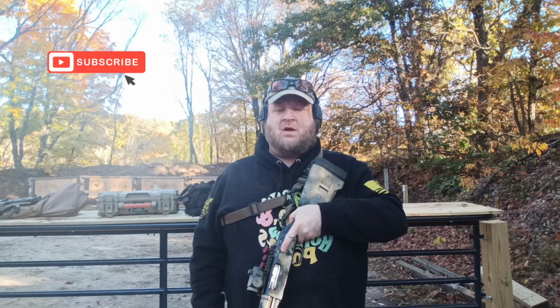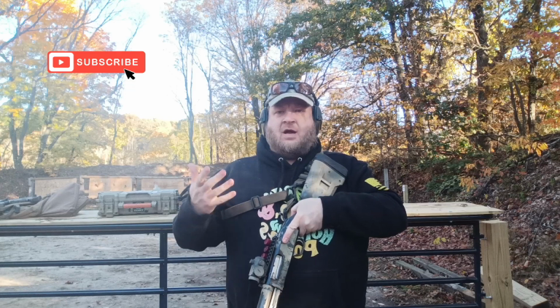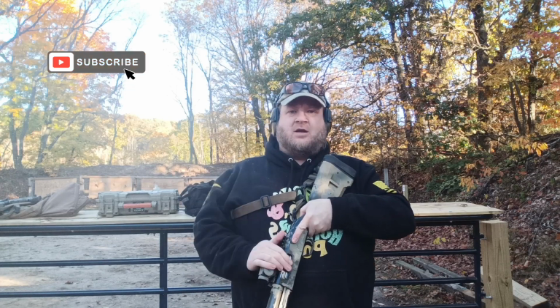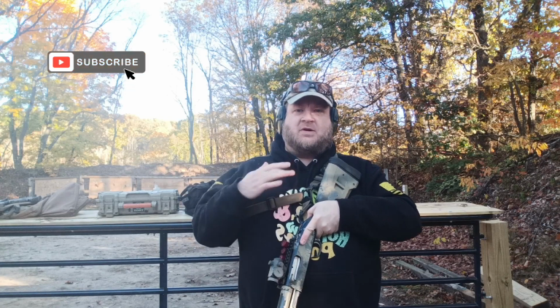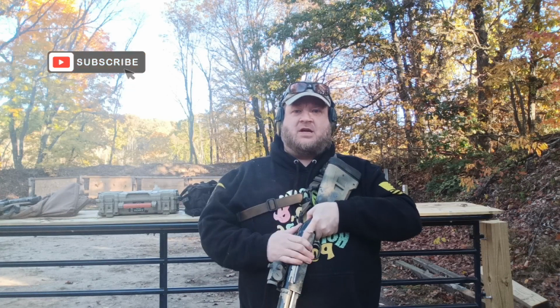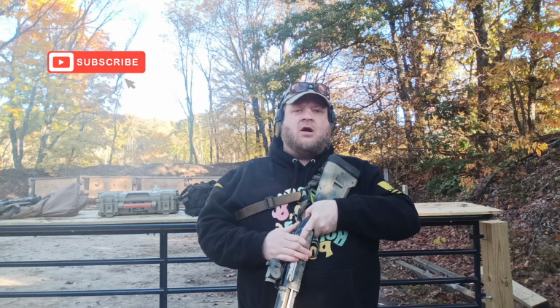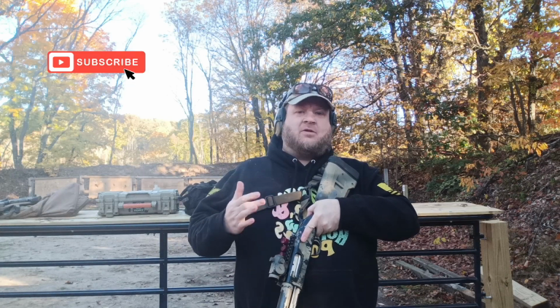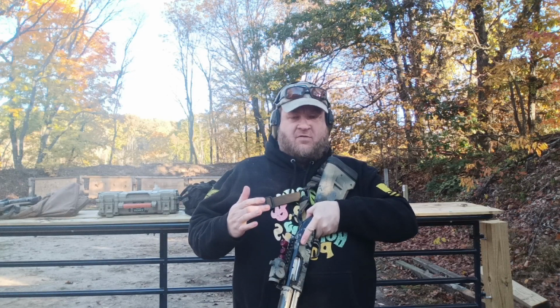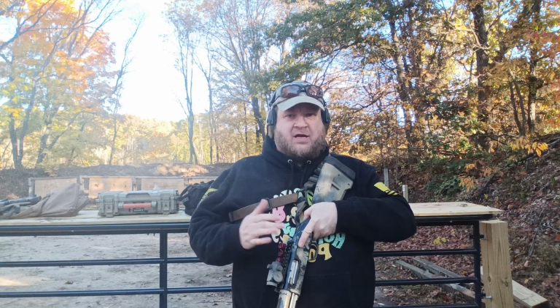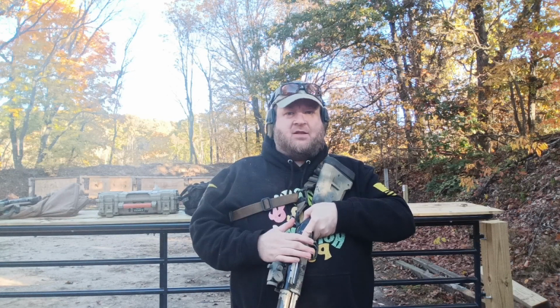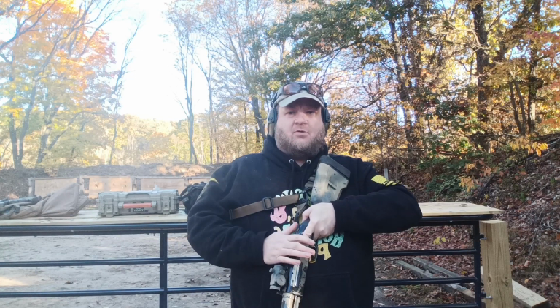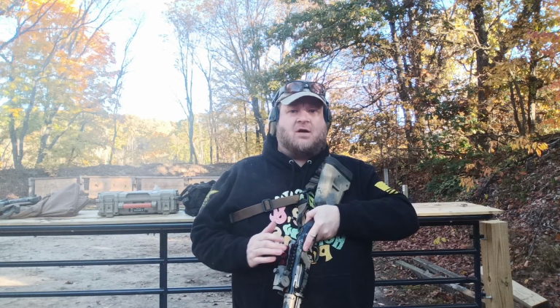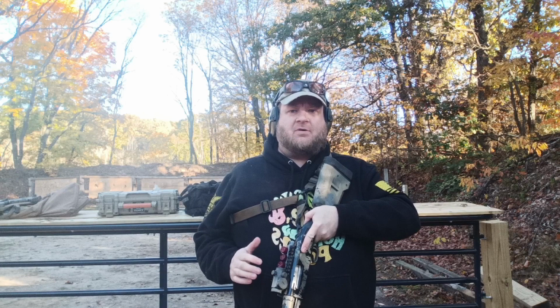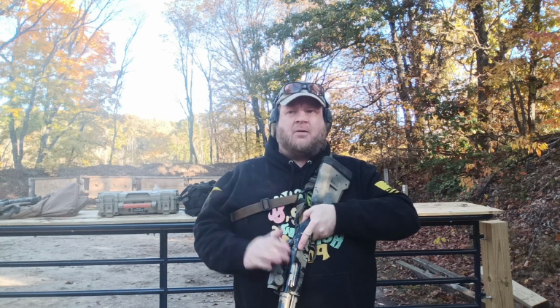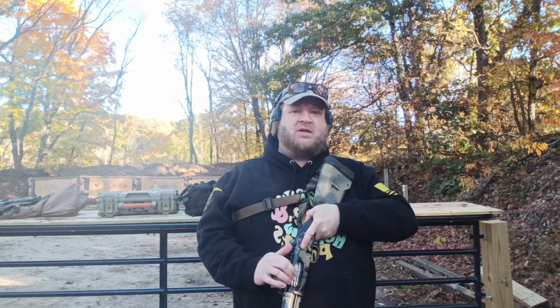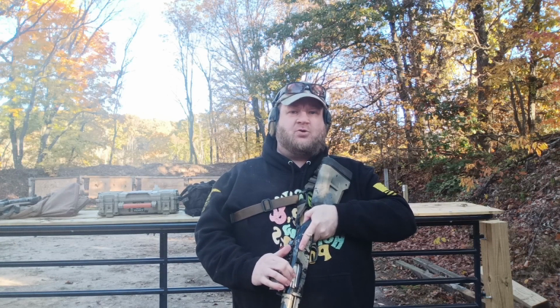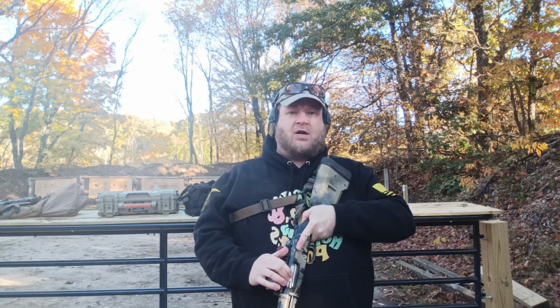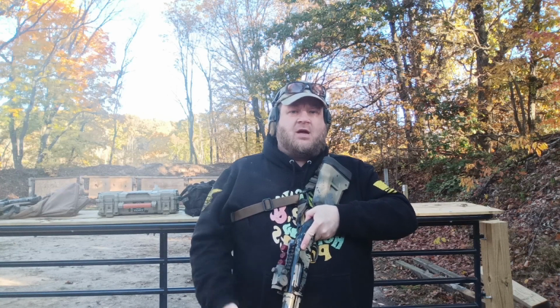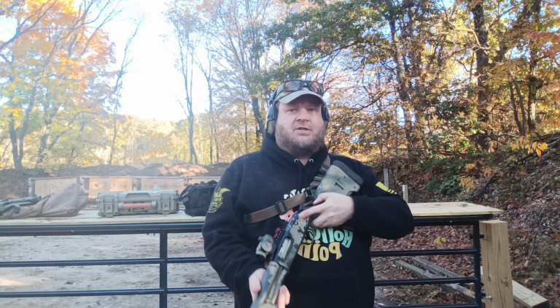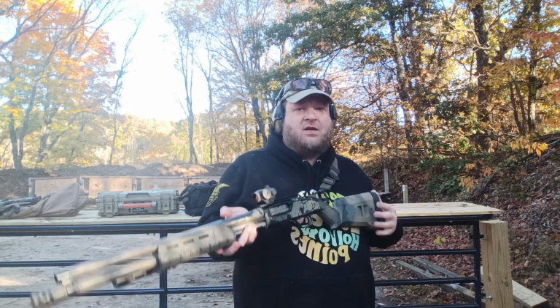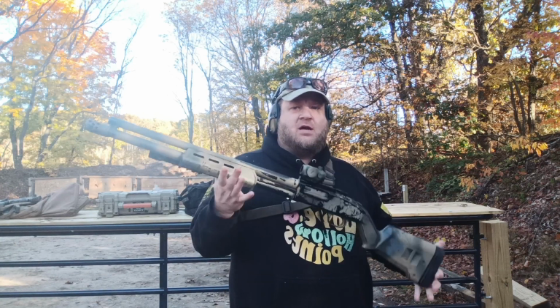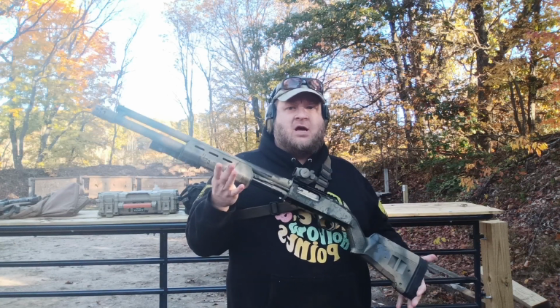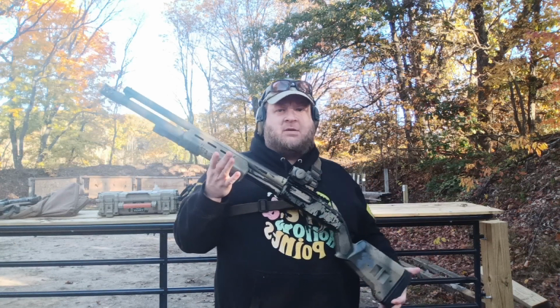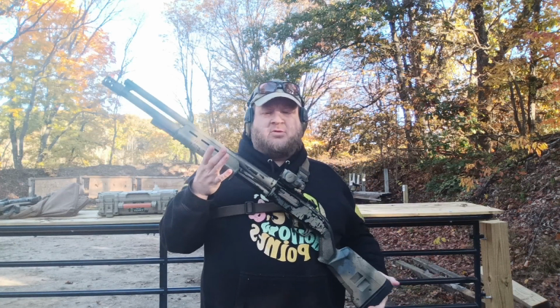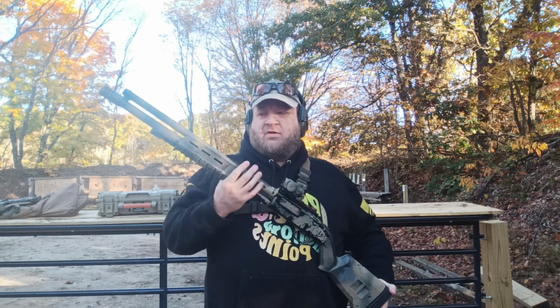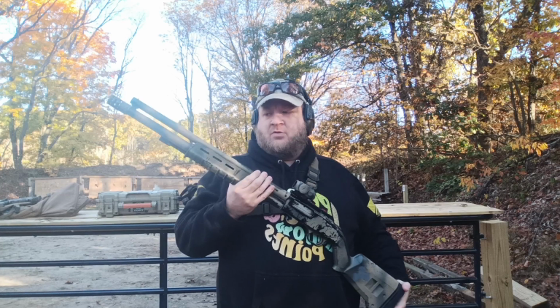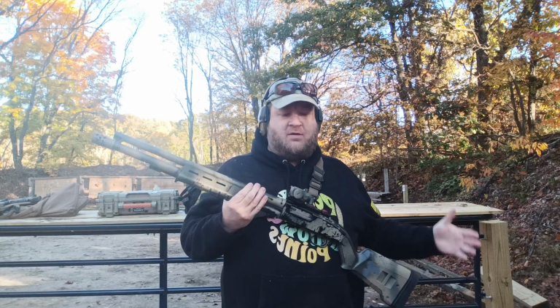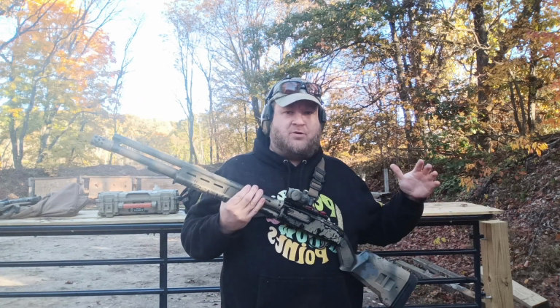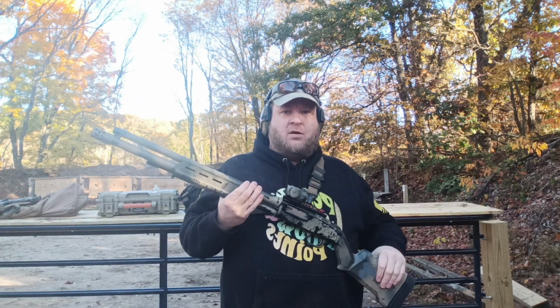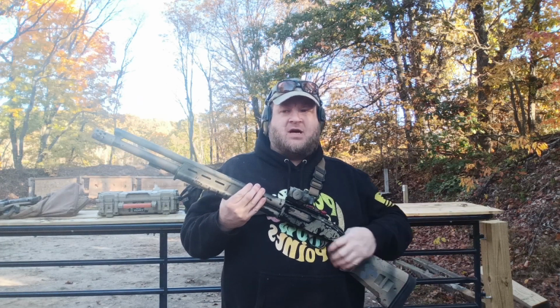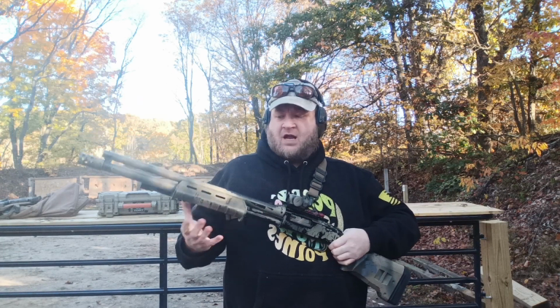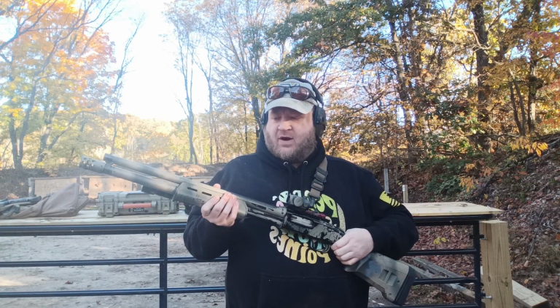Hey guys, Ben with KCT here, back with another video. This time we're going to be talking about some upgrades I did to my shotgun. As you can see, it is a Mossberg 500 with the Magpul buttstock and forend.